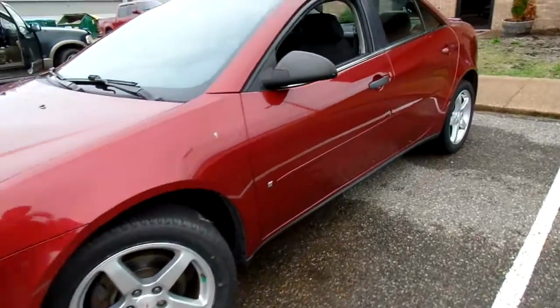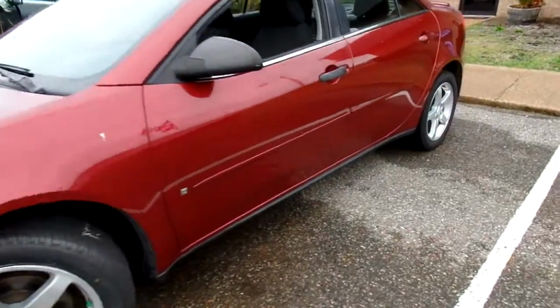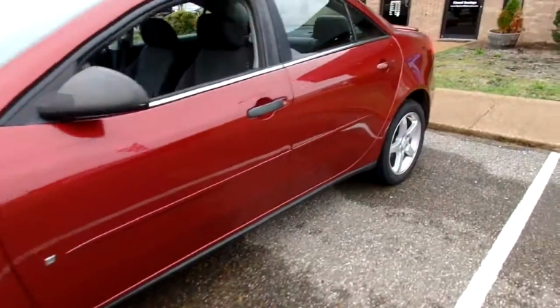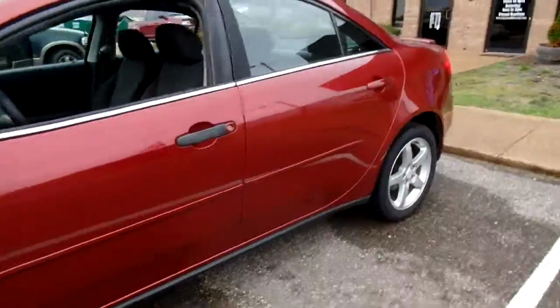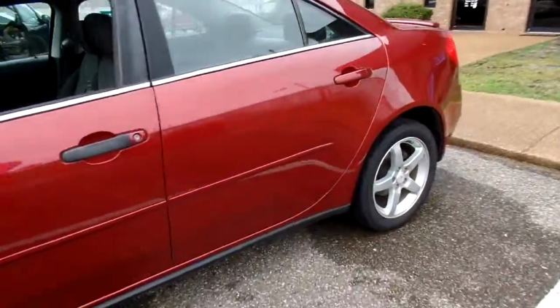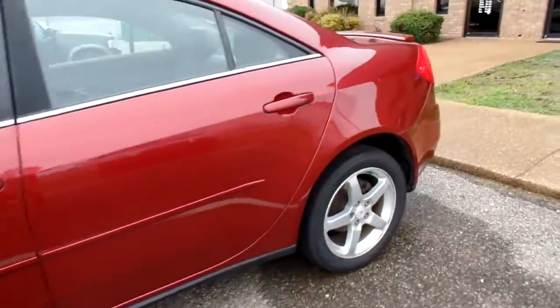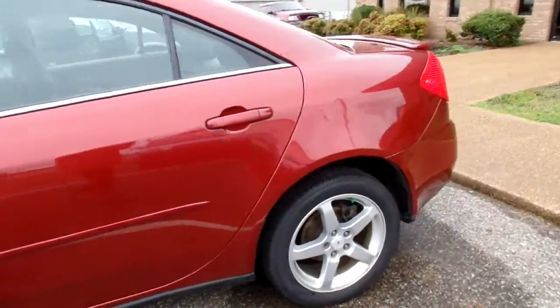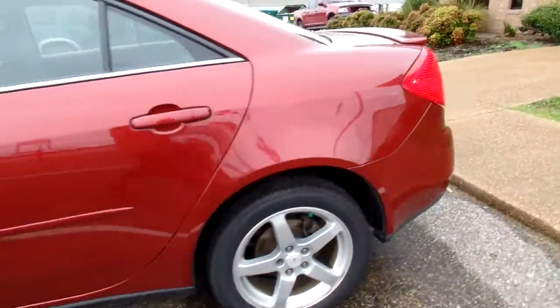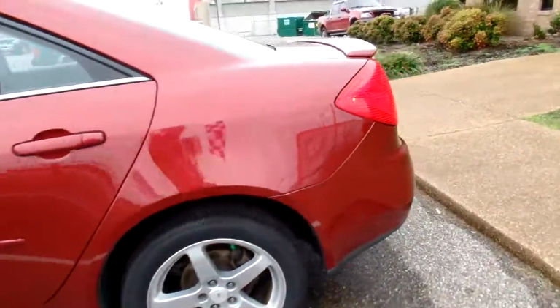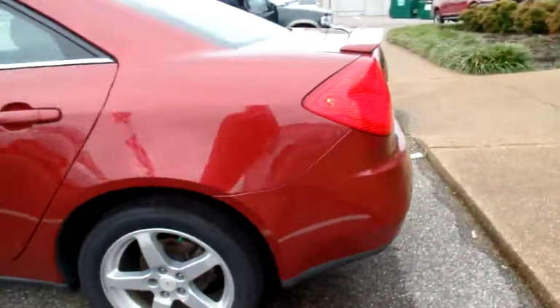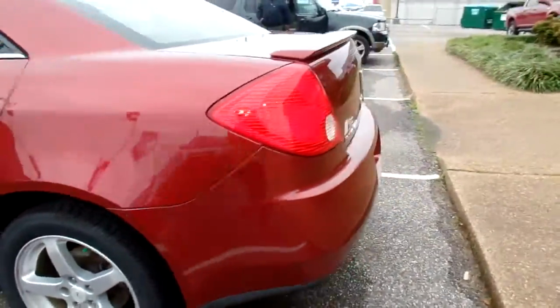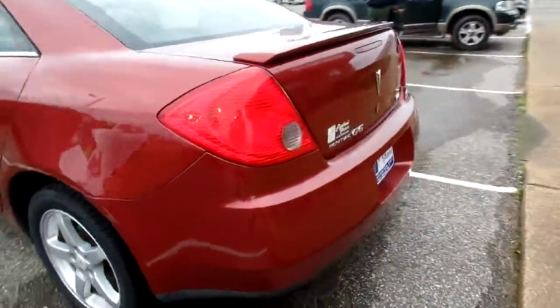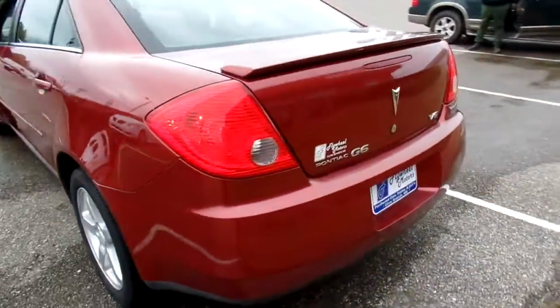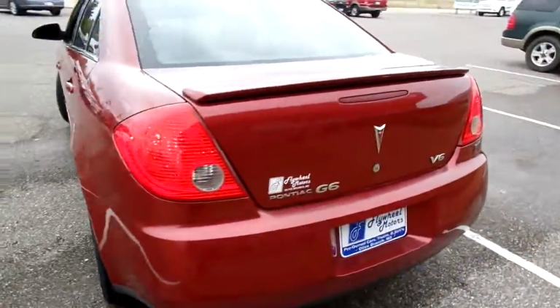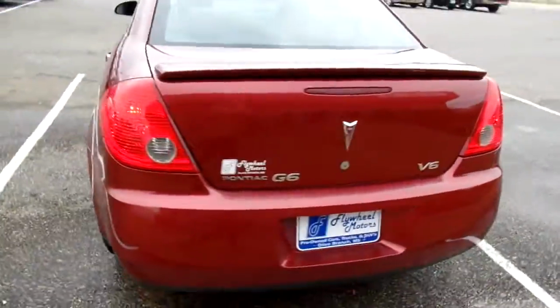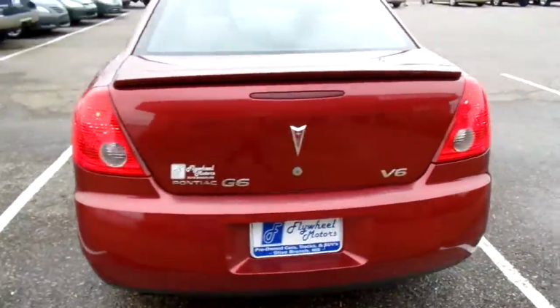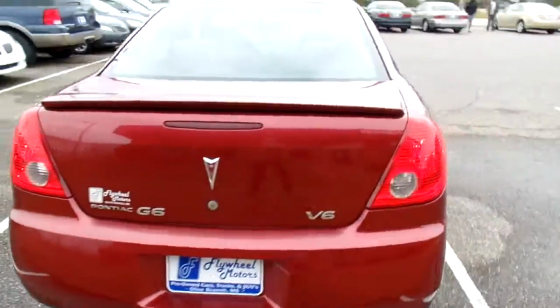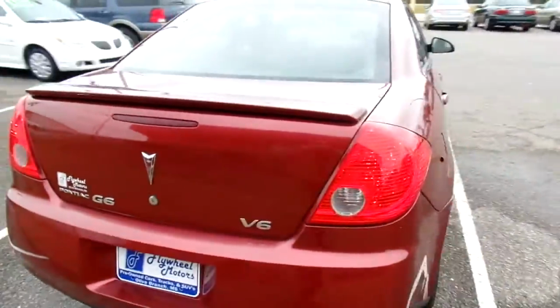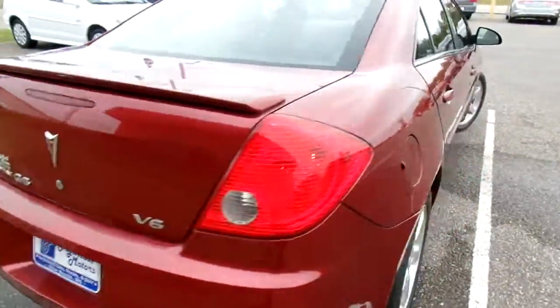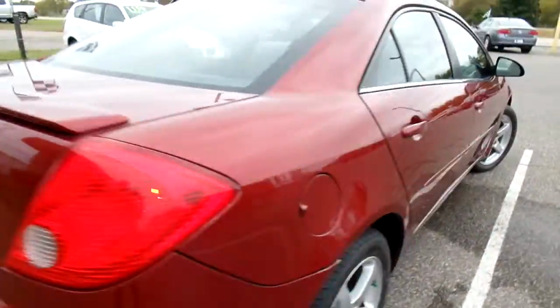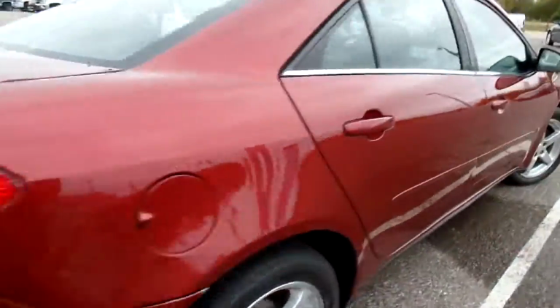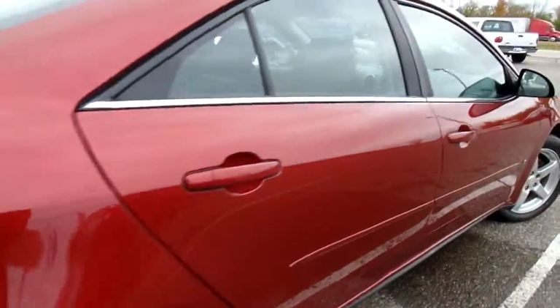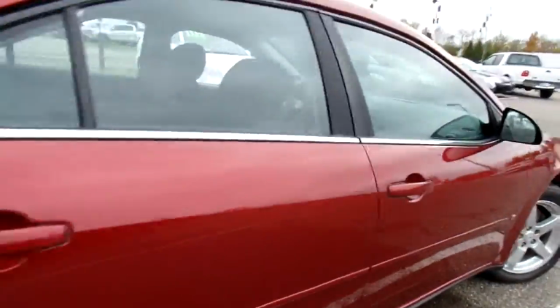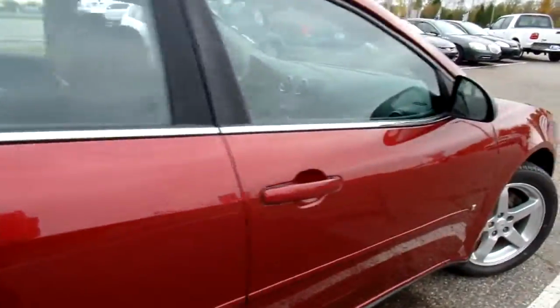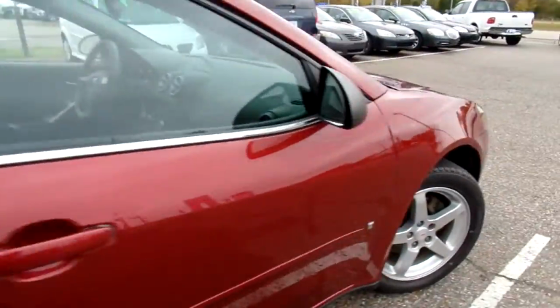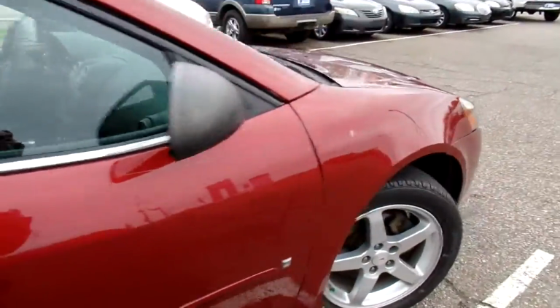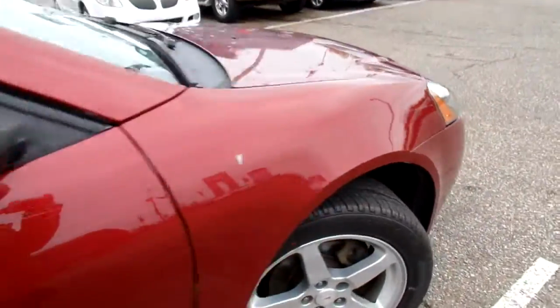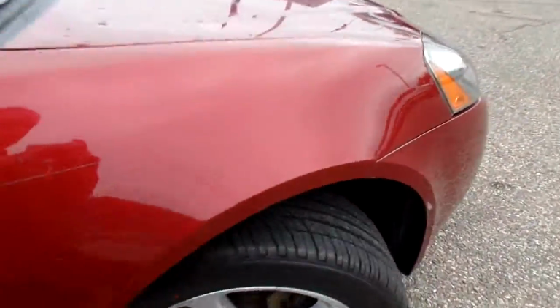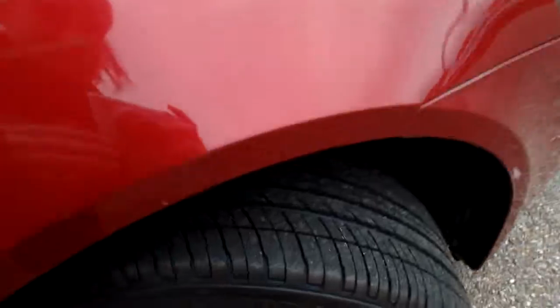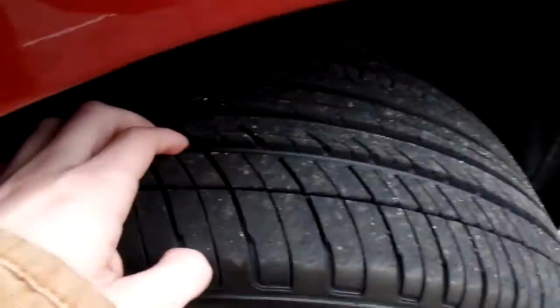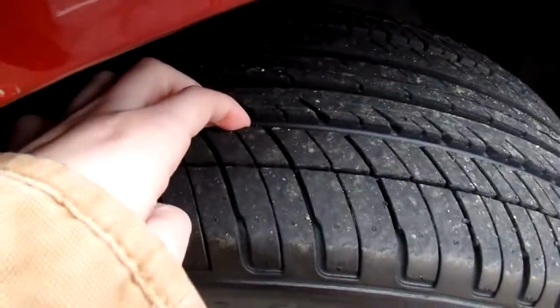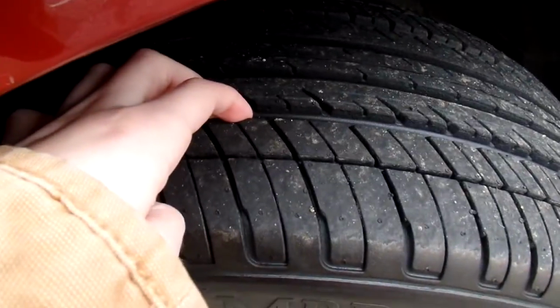Give me a good look at the outside. Nice pretty red color. Give me a look all the way around. It's got a good set of tires on it — nice deep tread.